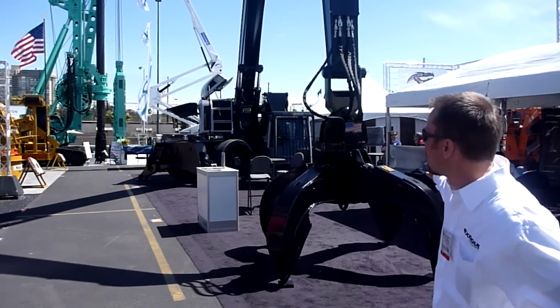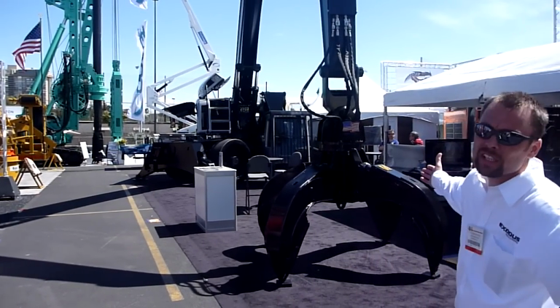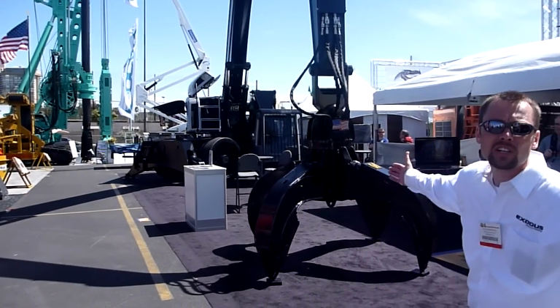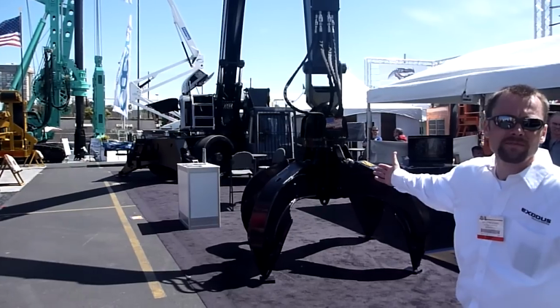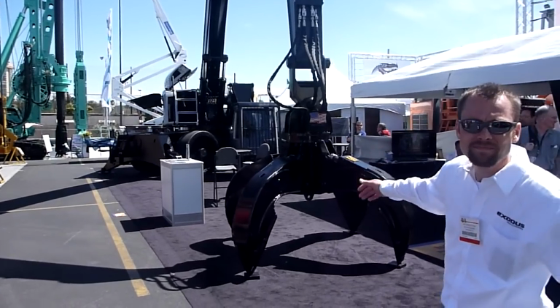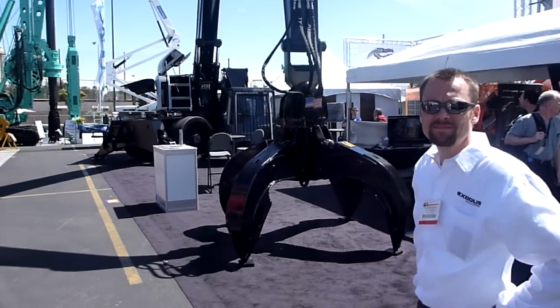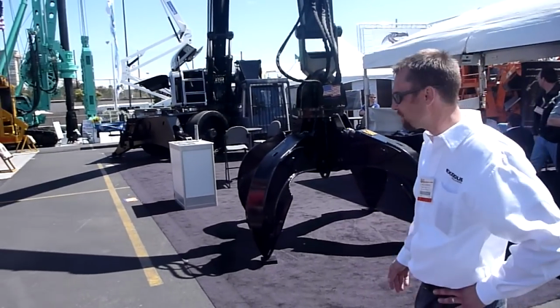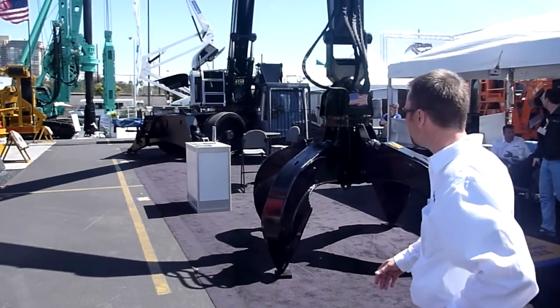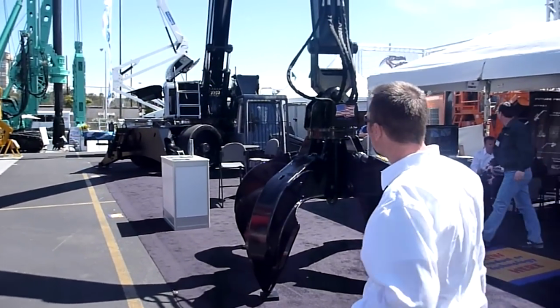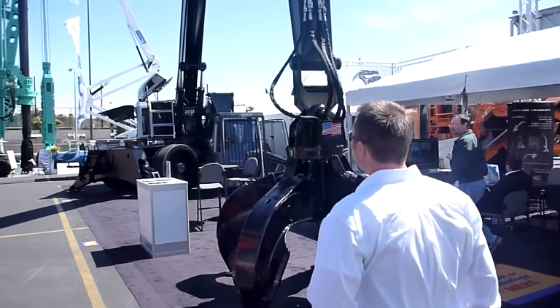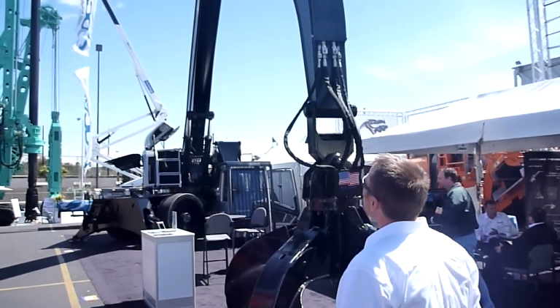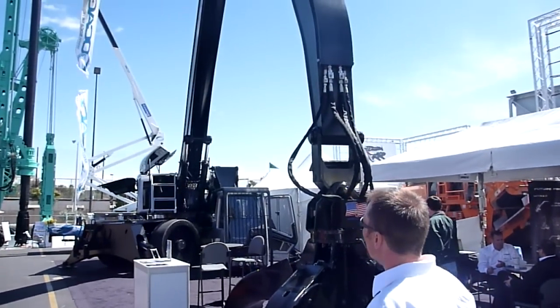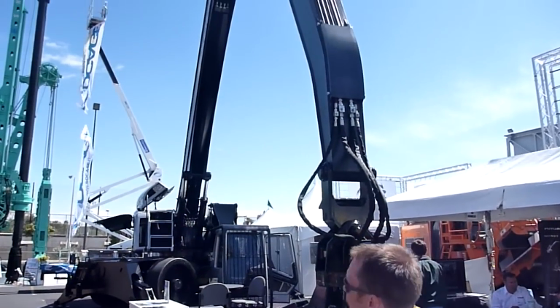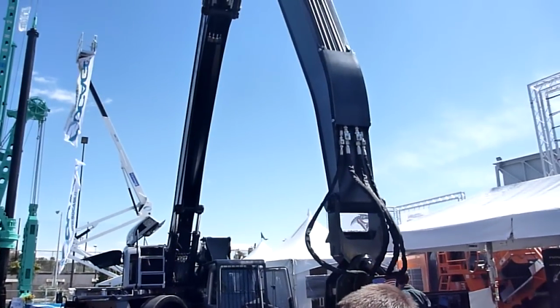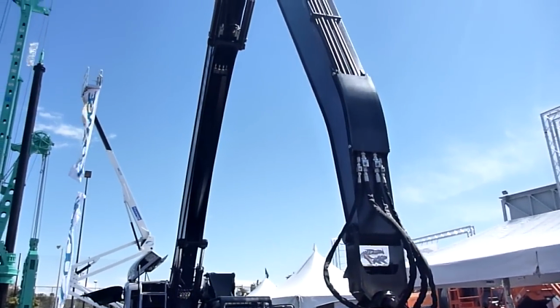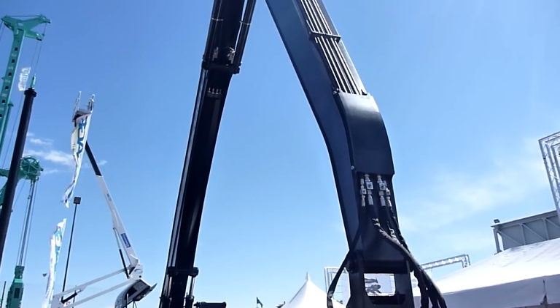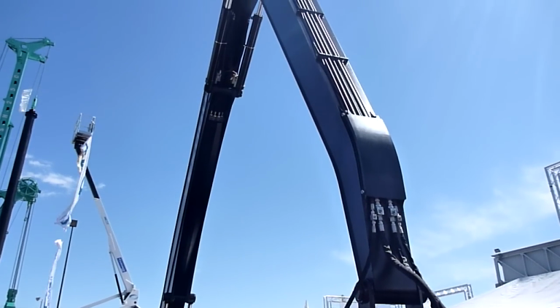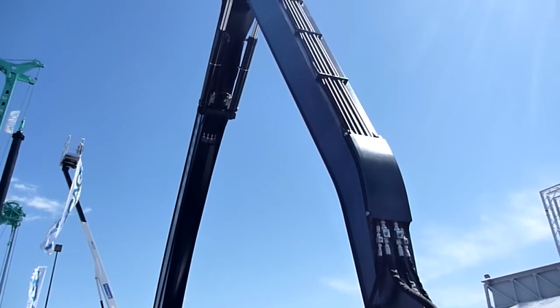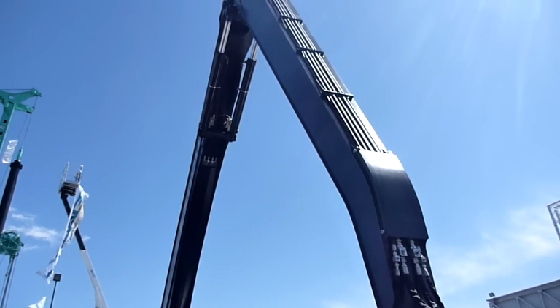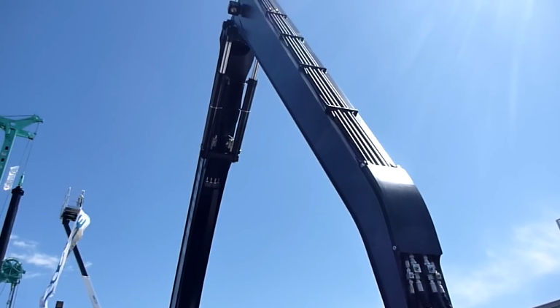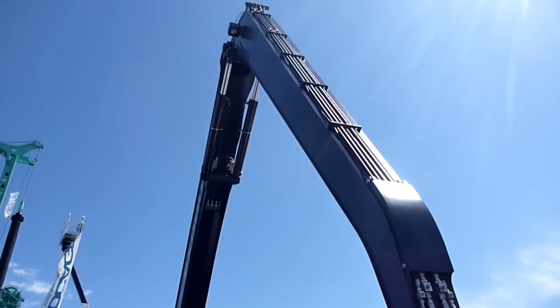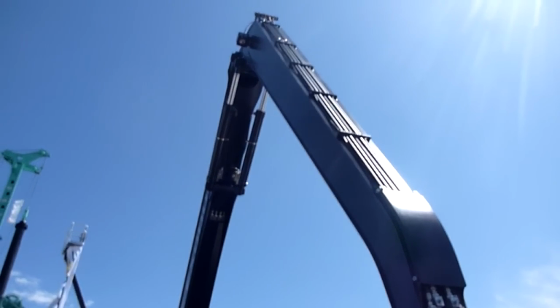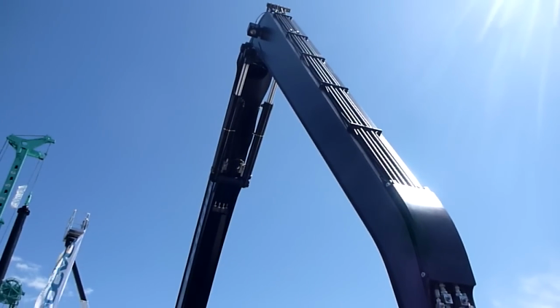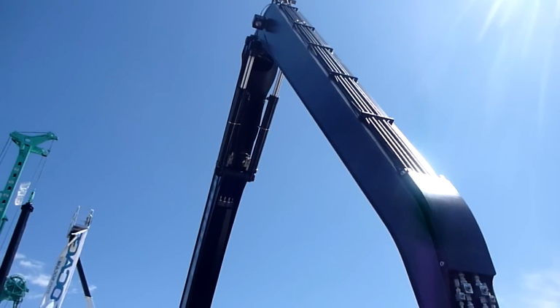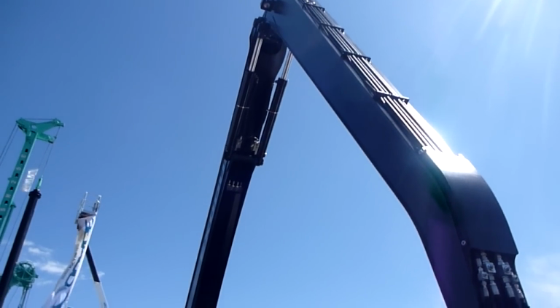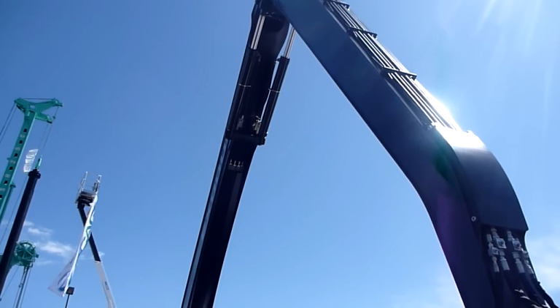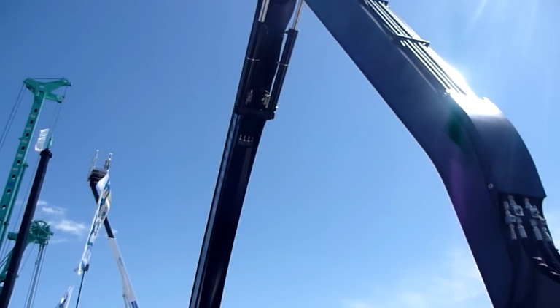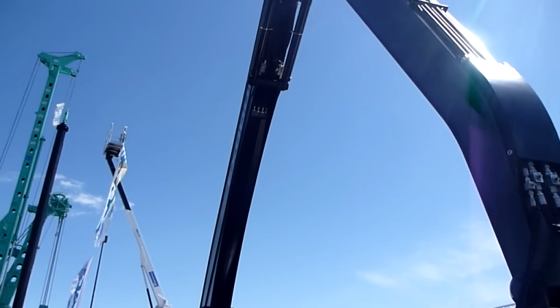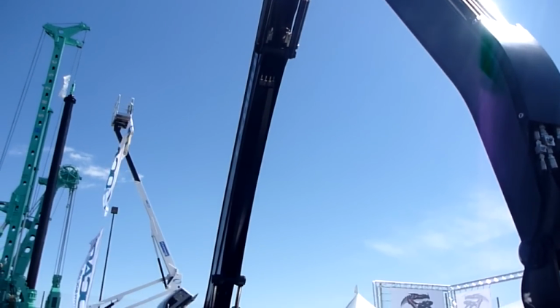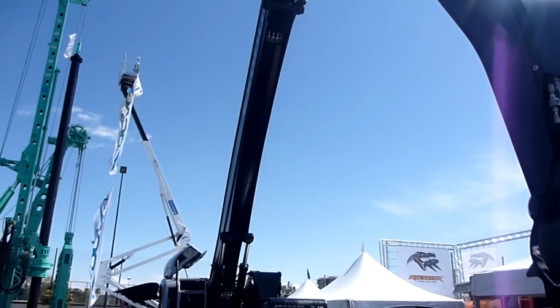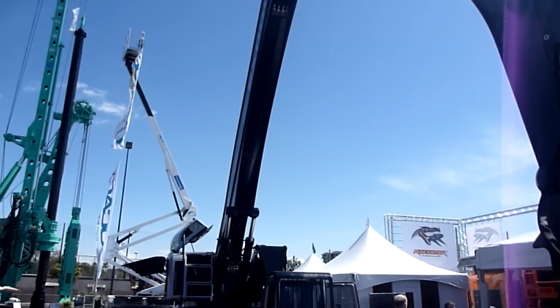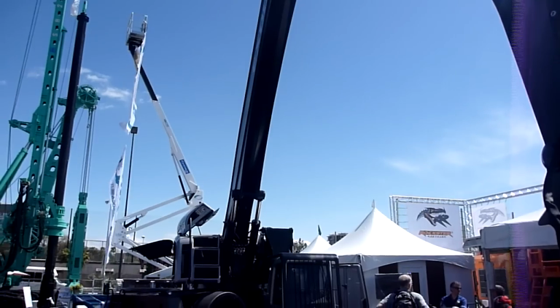Let's take a look. Here's a 111,000-pound machine — 50 metric tons, 55 U.S. tons.